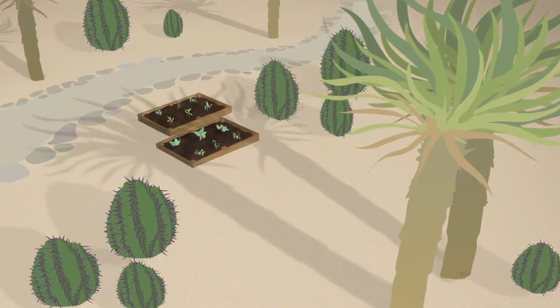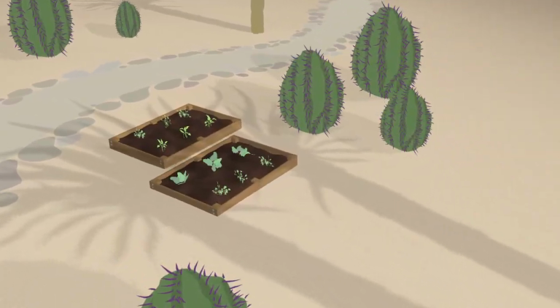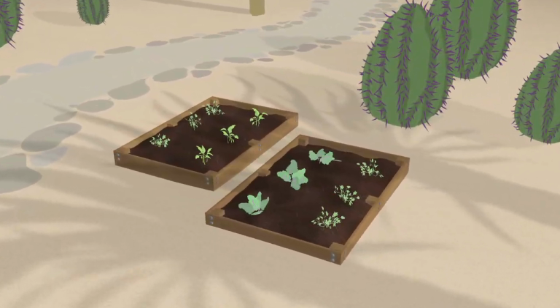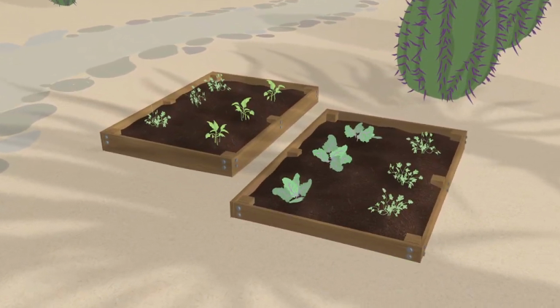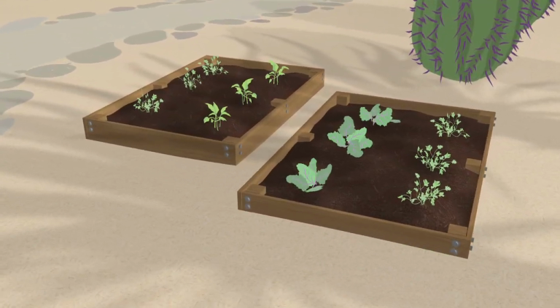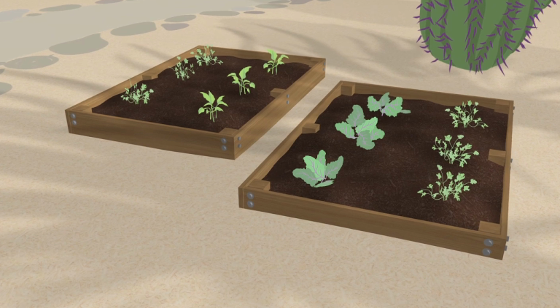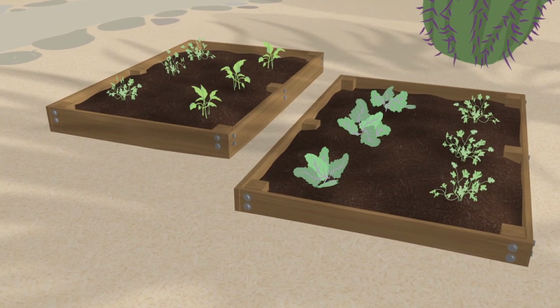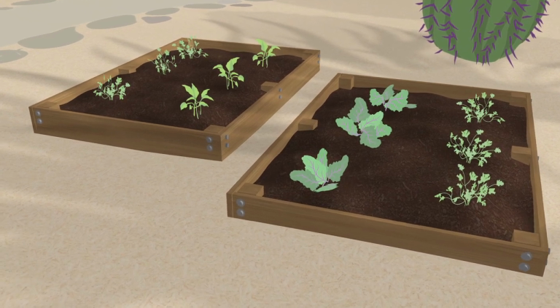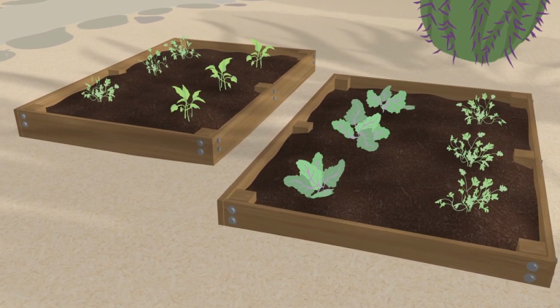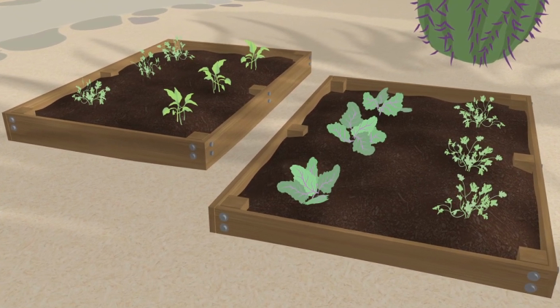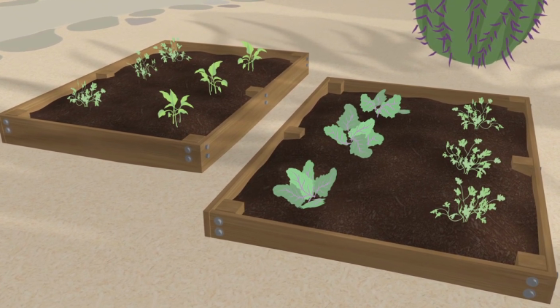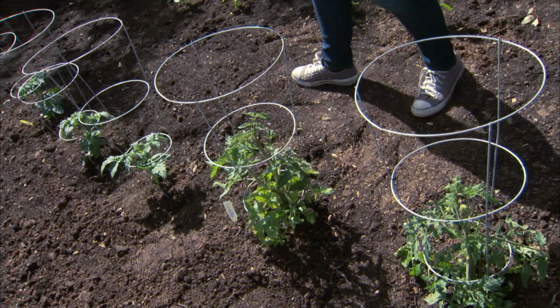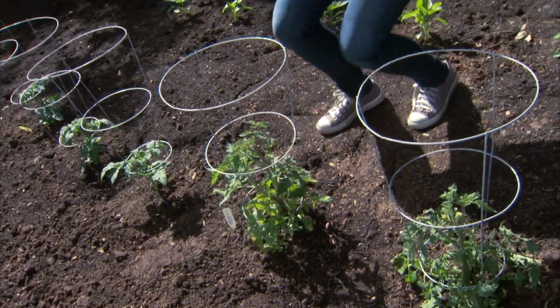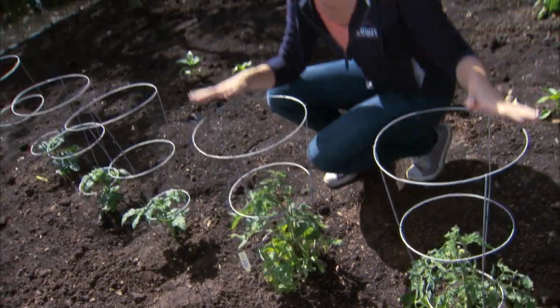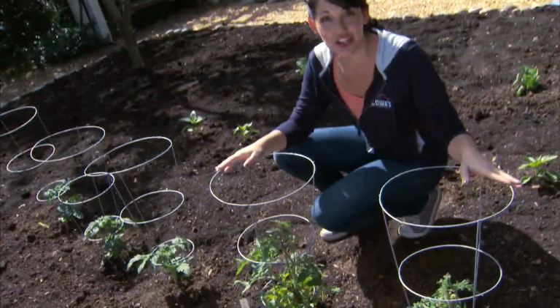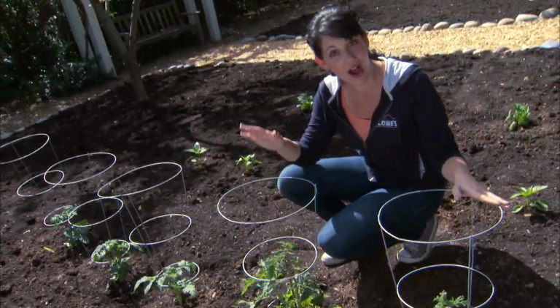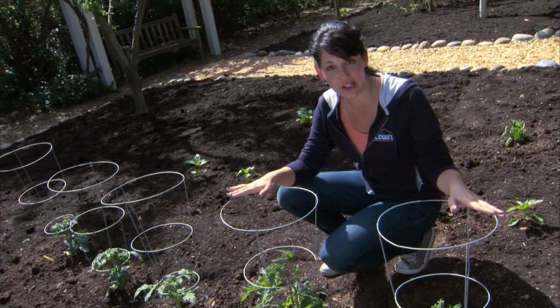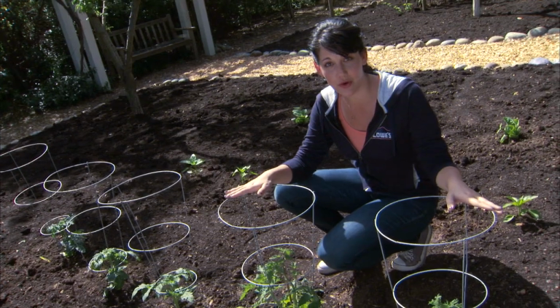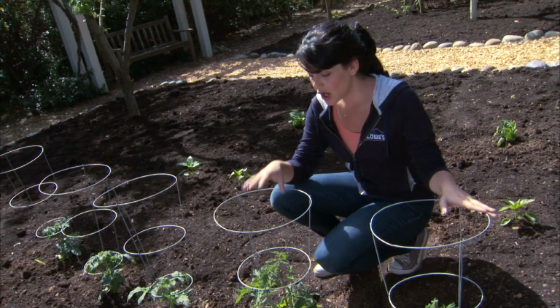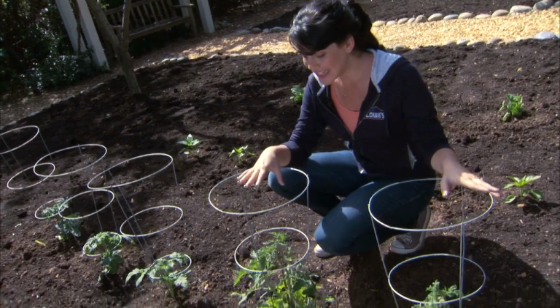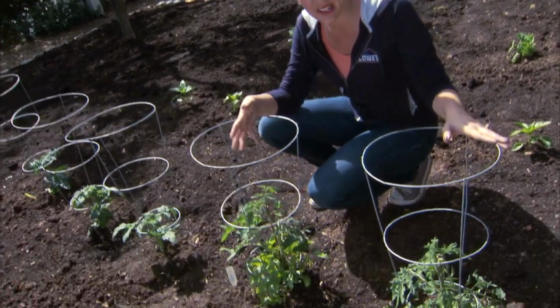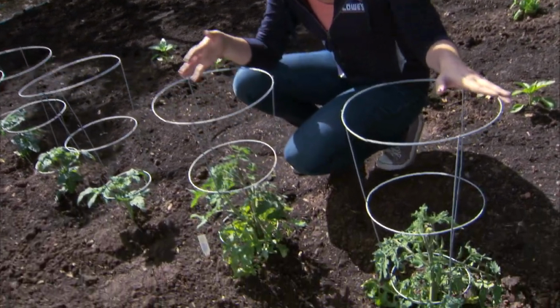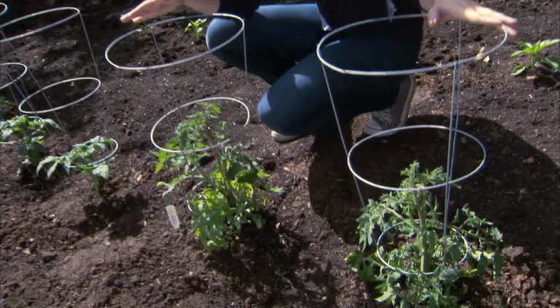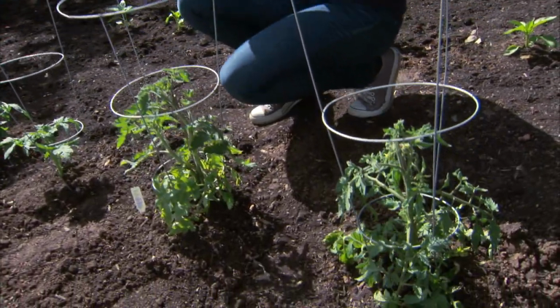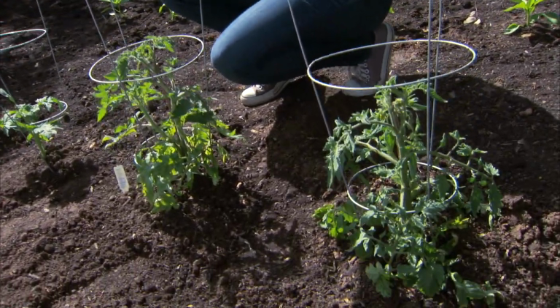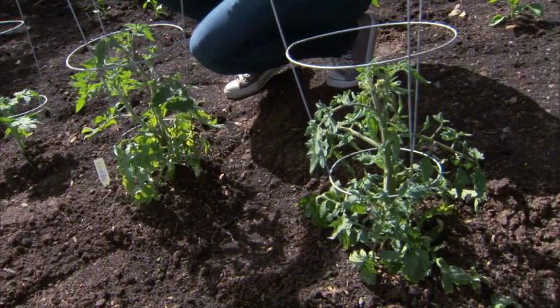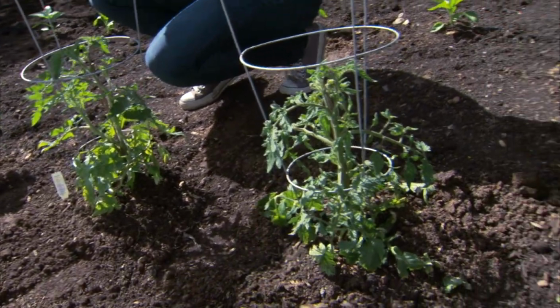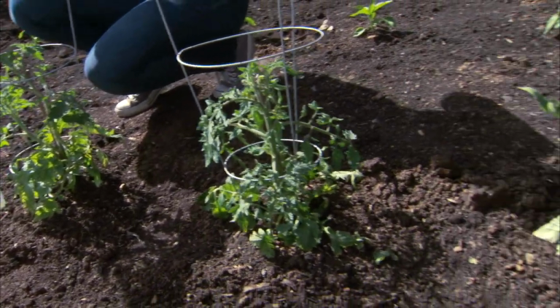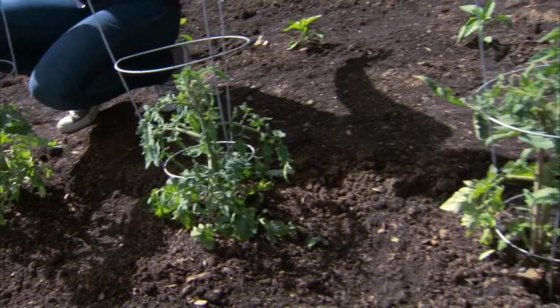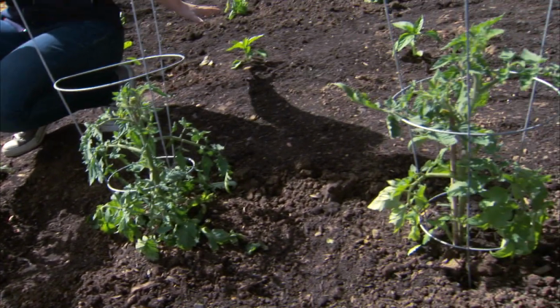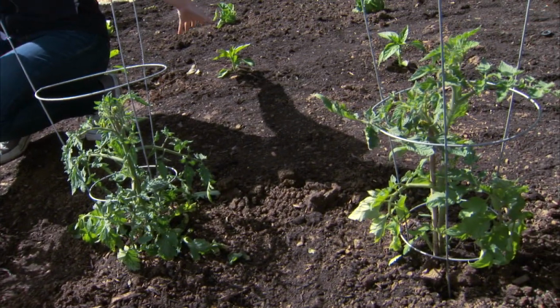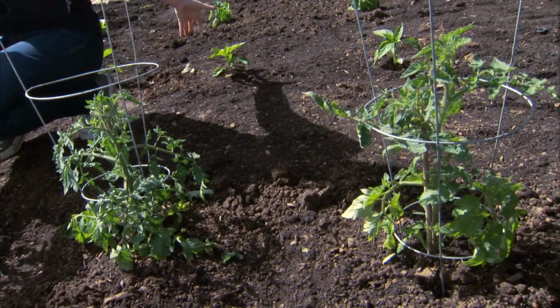In desert climates, less sun is okay and afternoon shade may help to keep the plants from drying out. Also, you want to pay attention to how high your plants will grow. Tall plants like these tomatoes and peppers should be planted on the north side of the garden so that they don't cast any shadows on your low-lying plants.